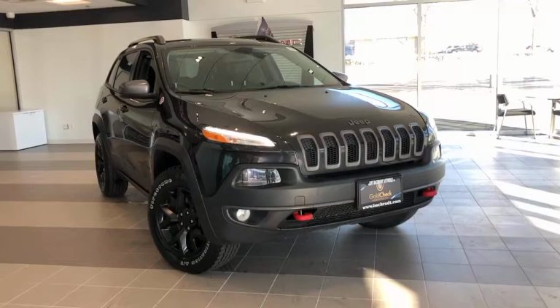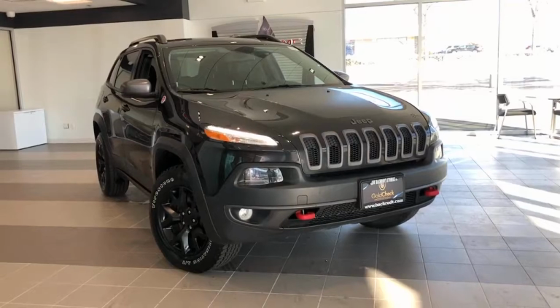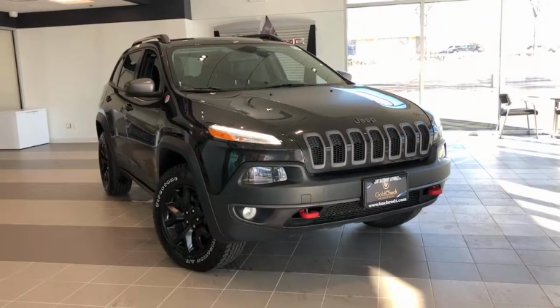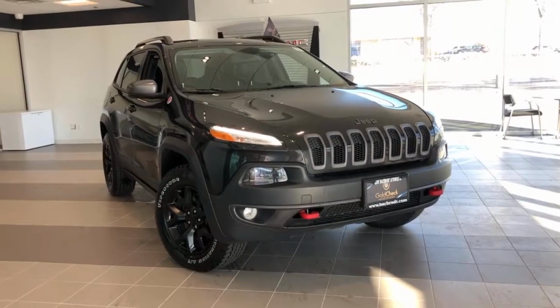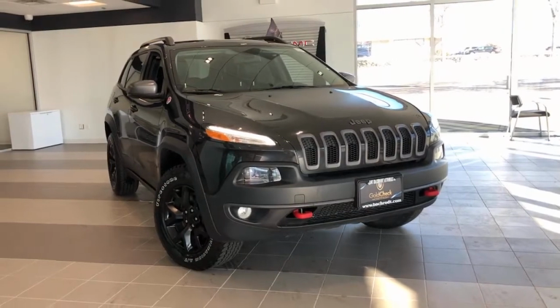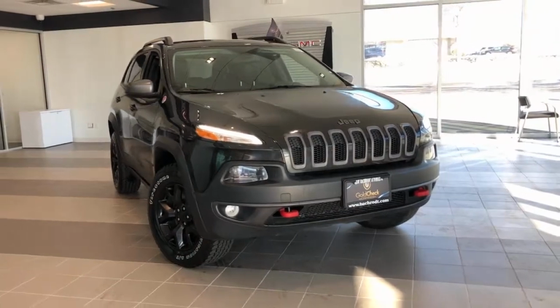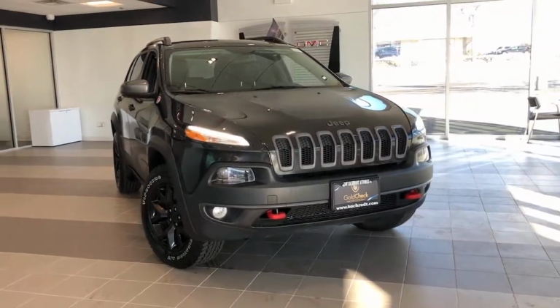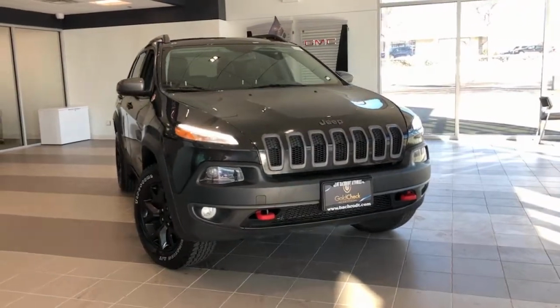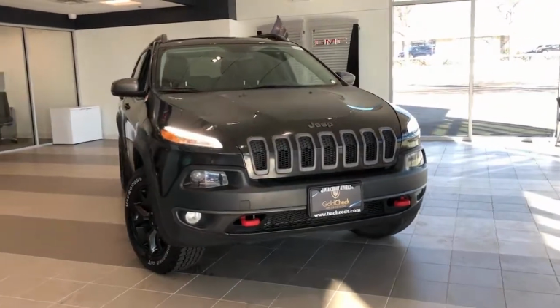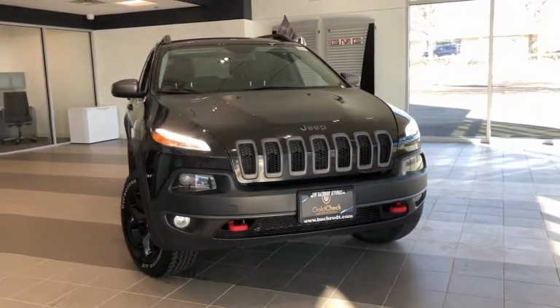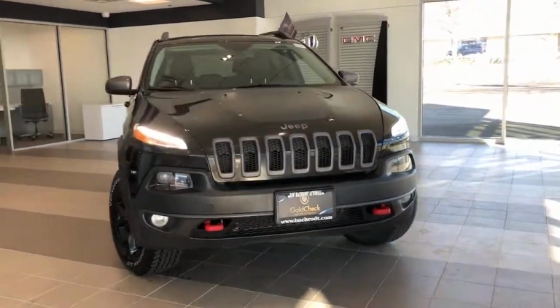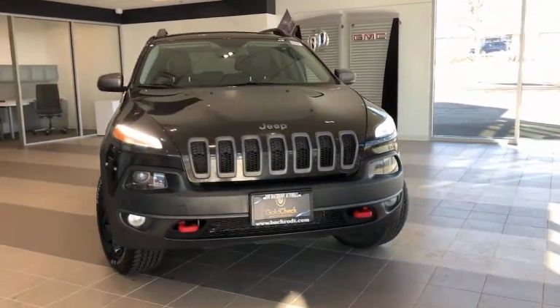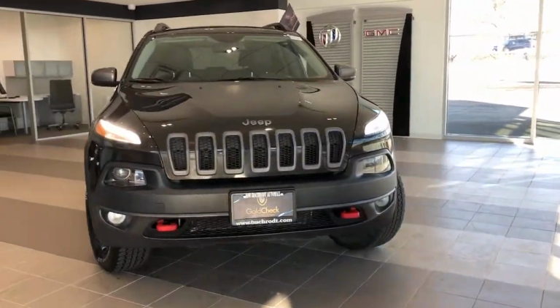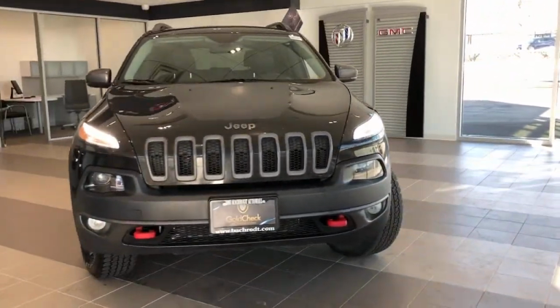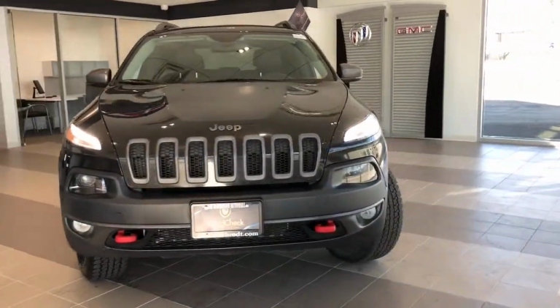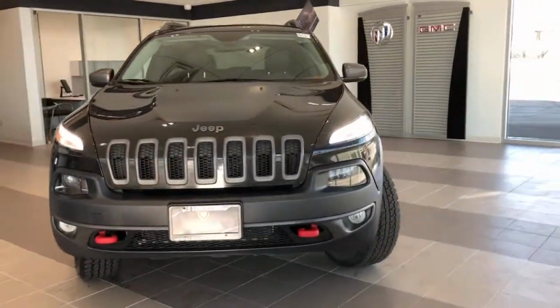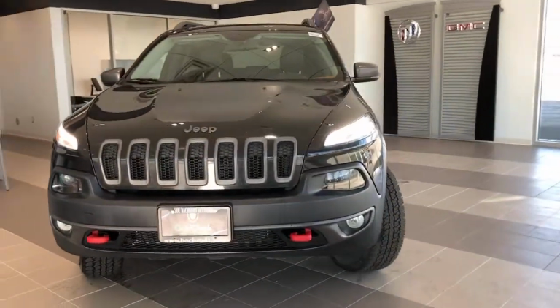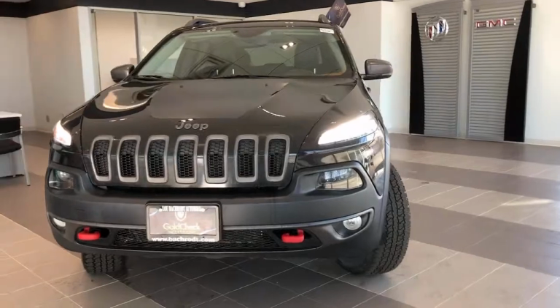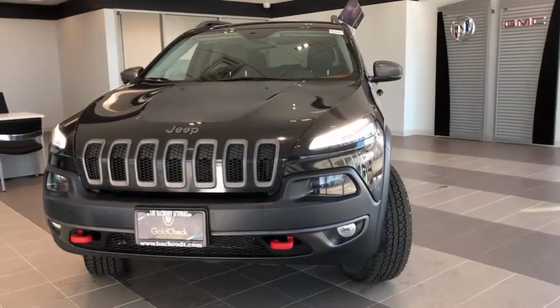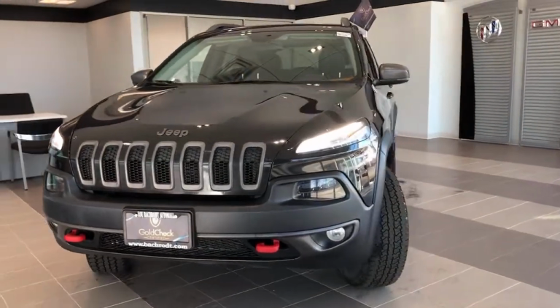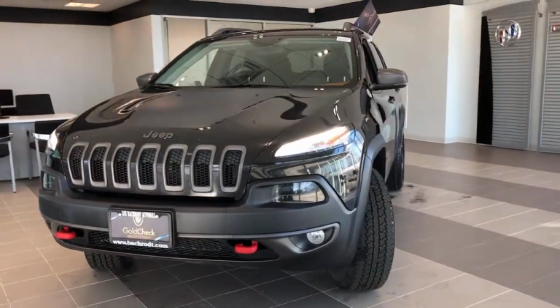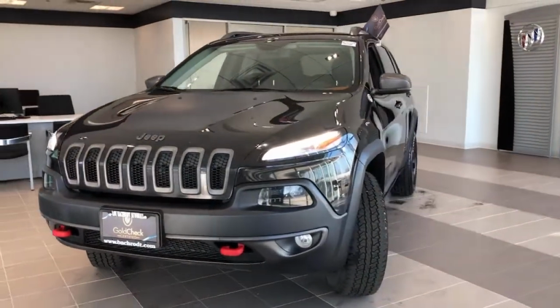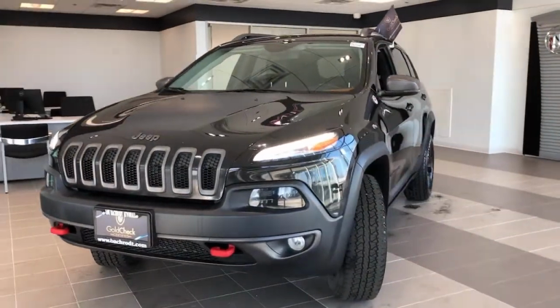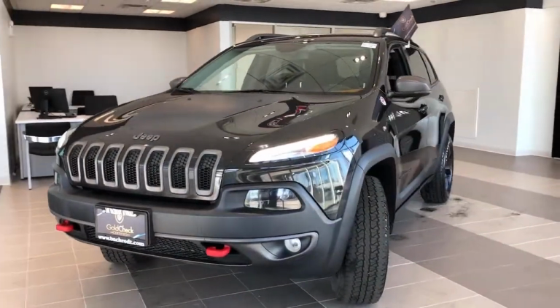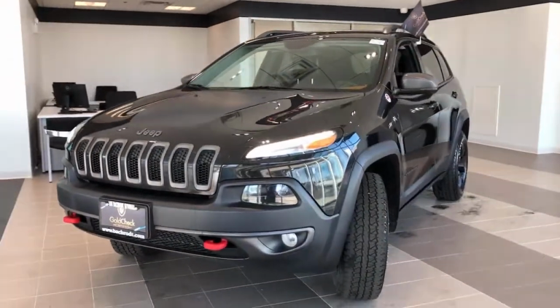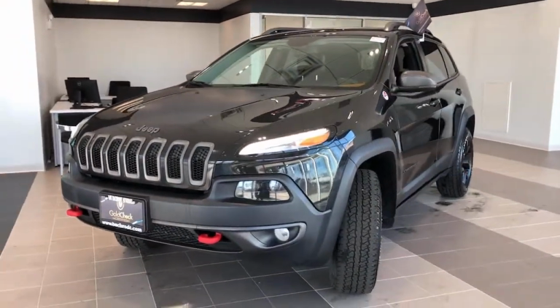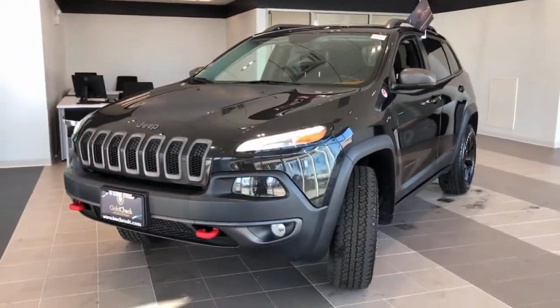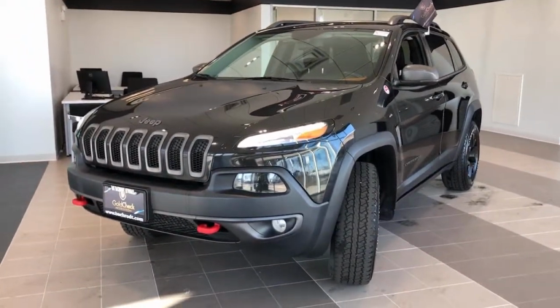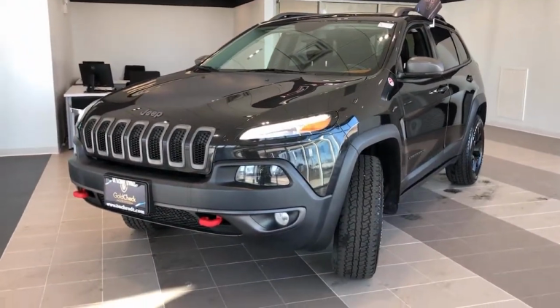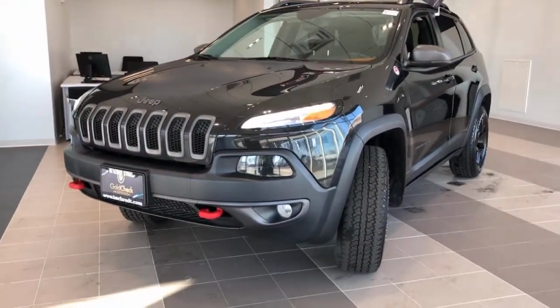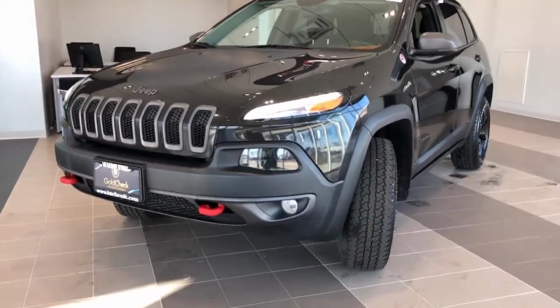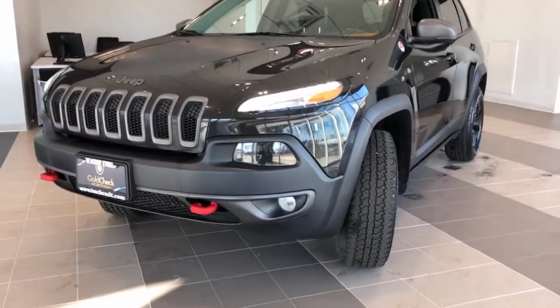Go home happy with the 2016 Jeep Cherokee. With less than 90,000 miles on the odometer, this vehicle provides excellent value.